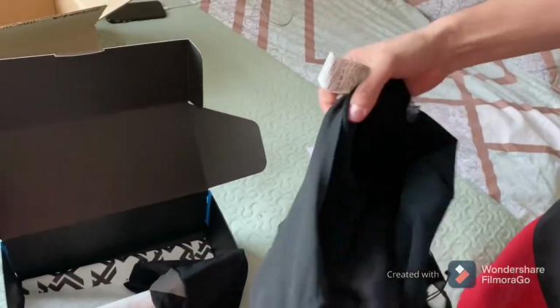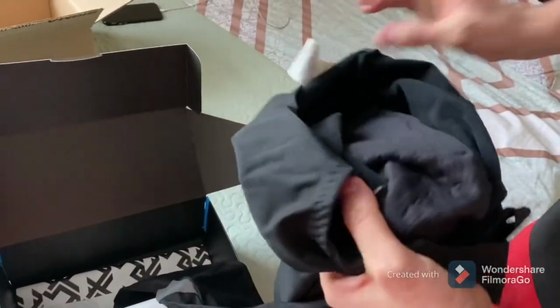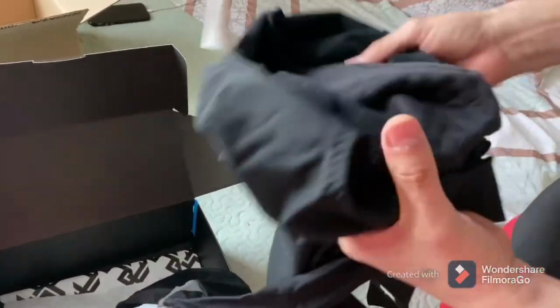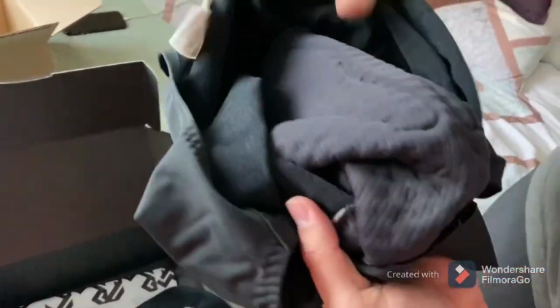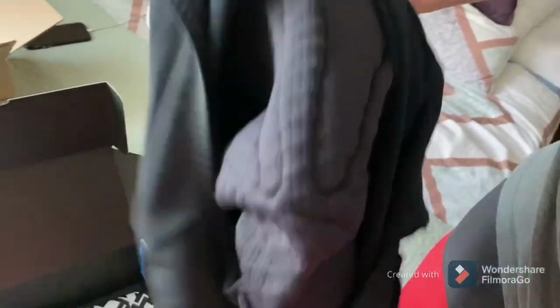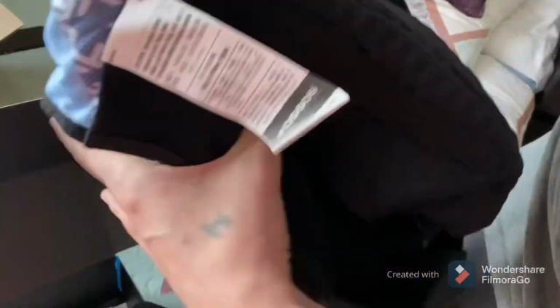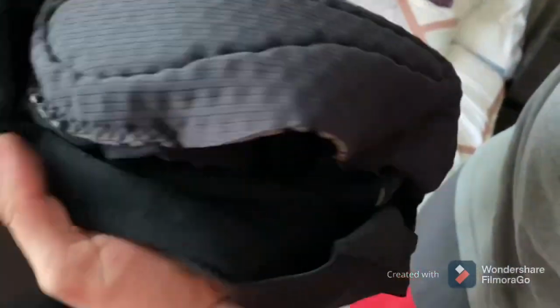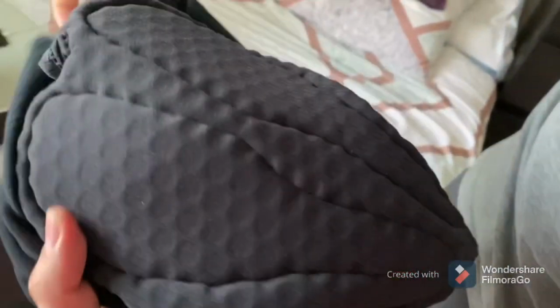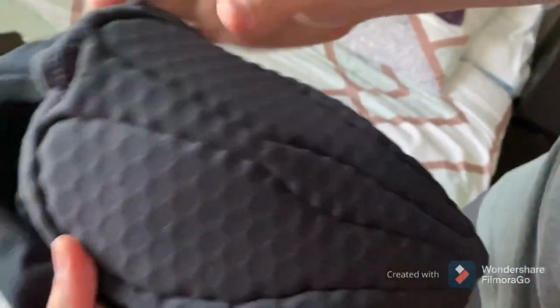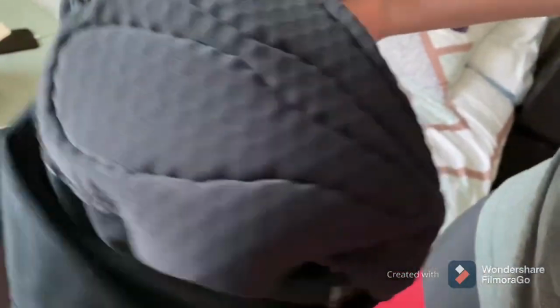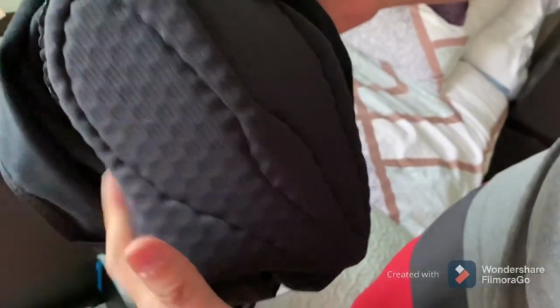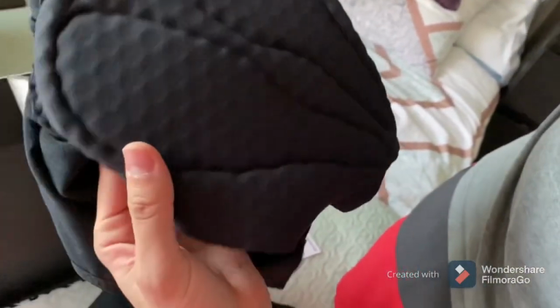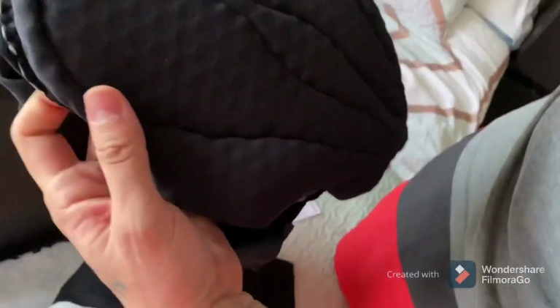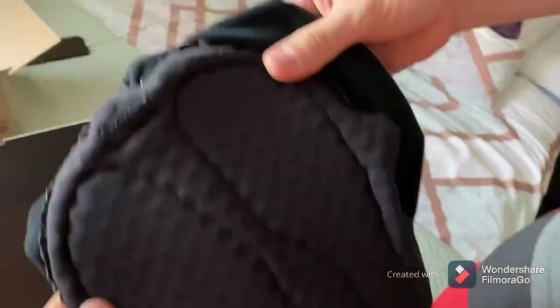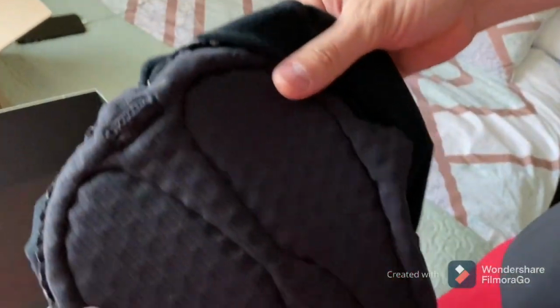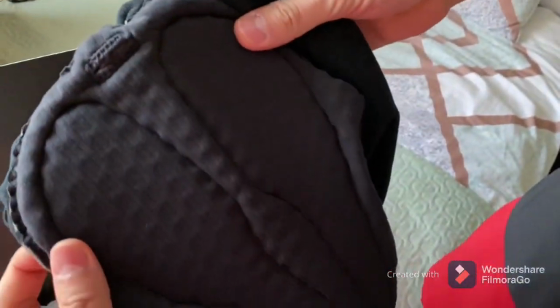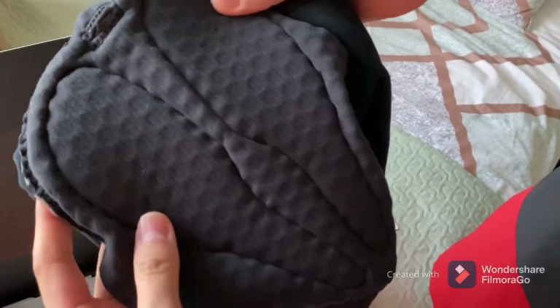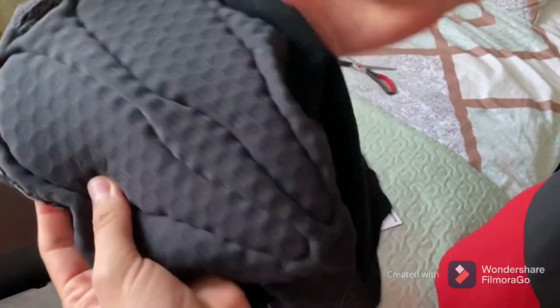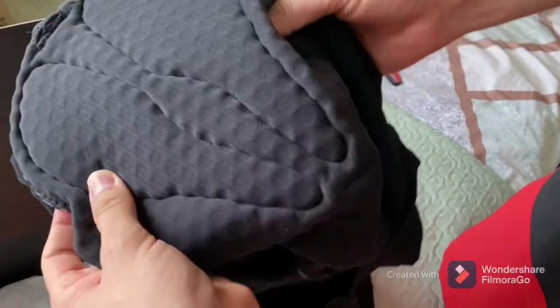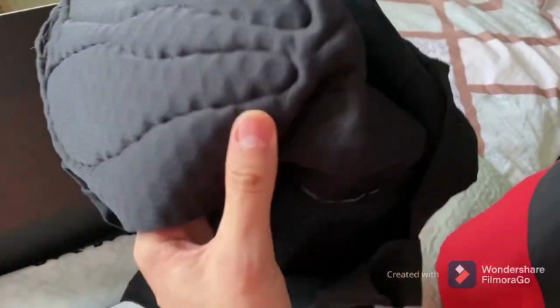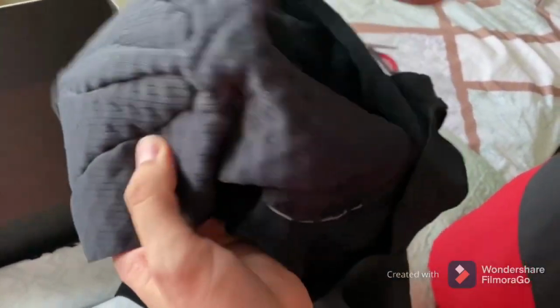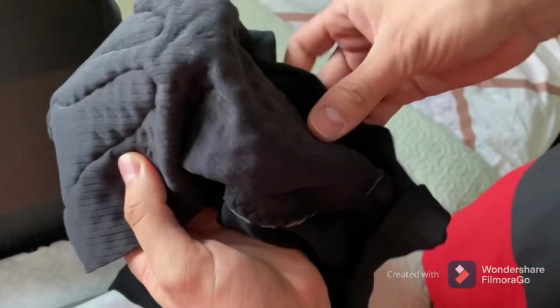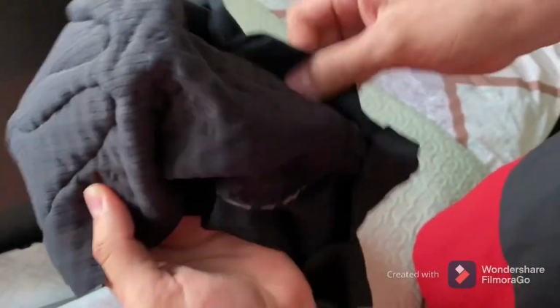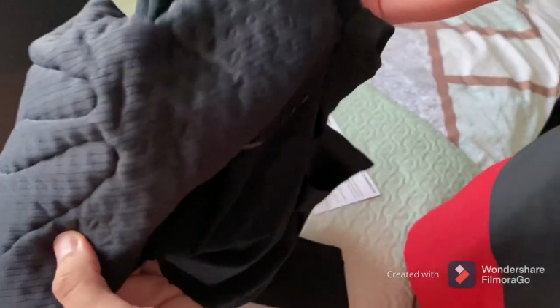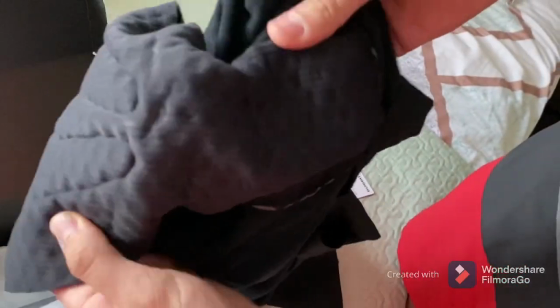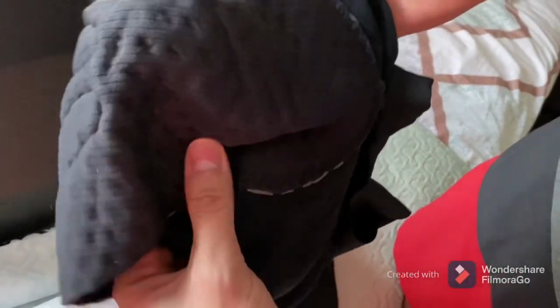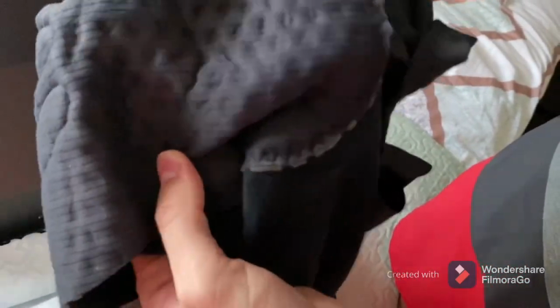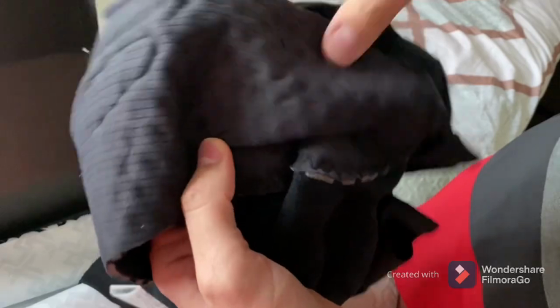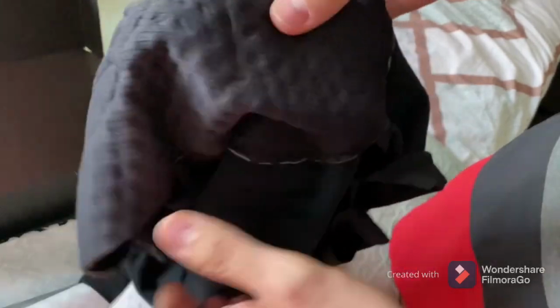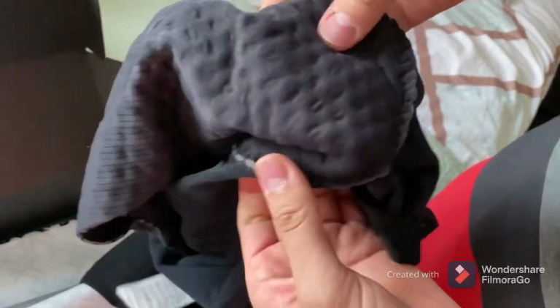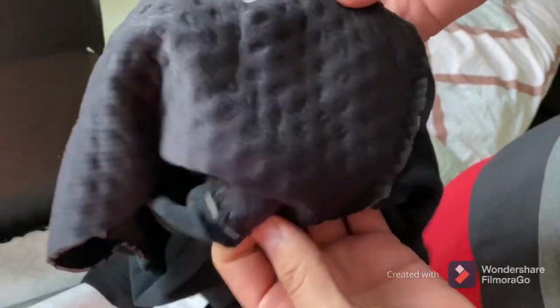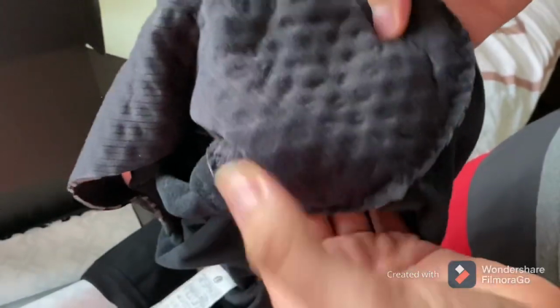Let's see how the pads are going to be. As you can see, very beautiful. It has 8mm of memory foam, which is soft and very good.